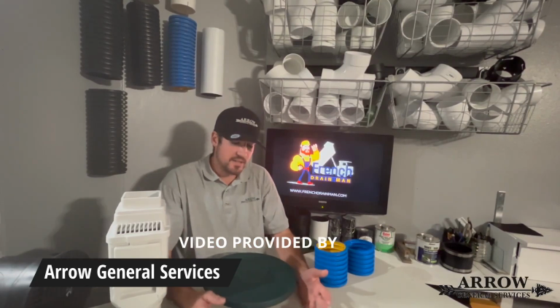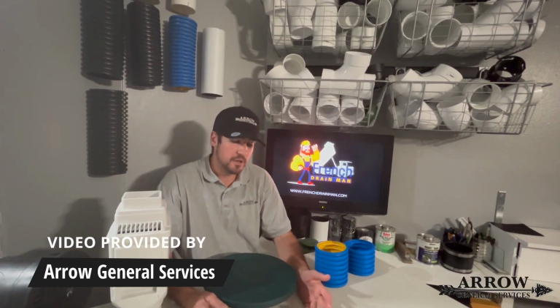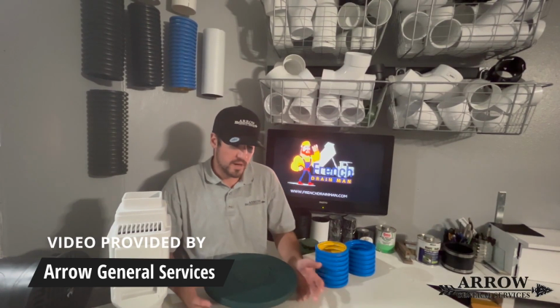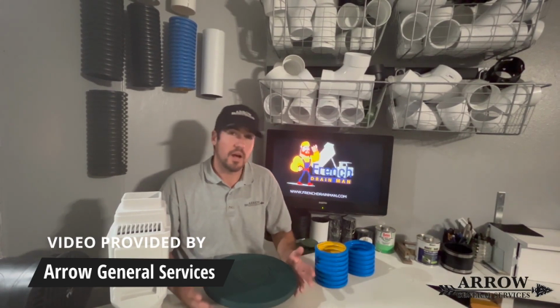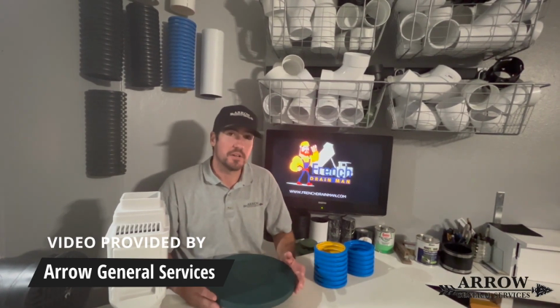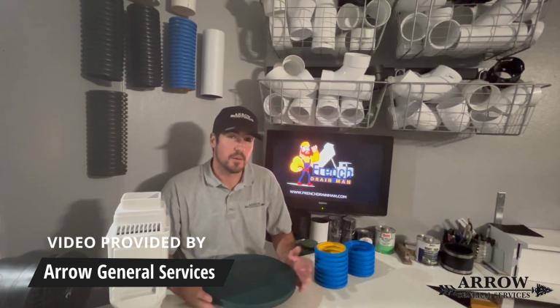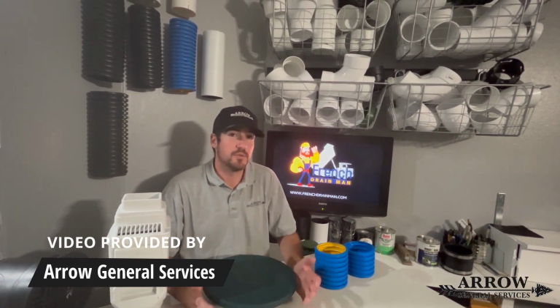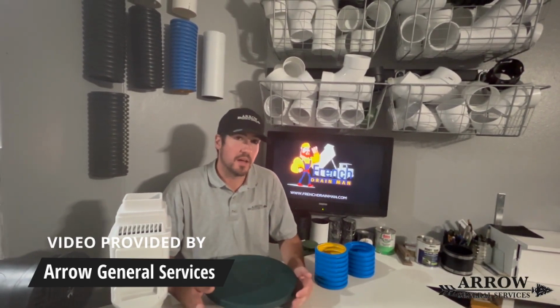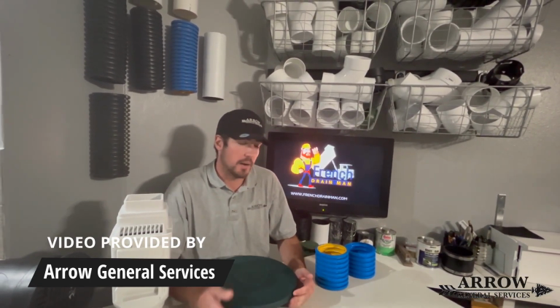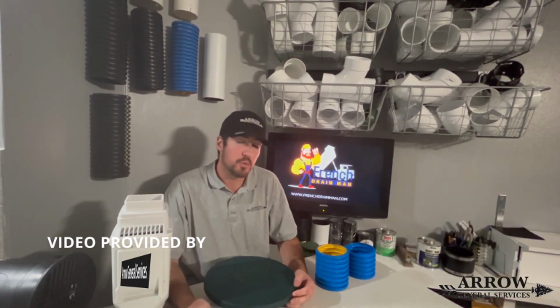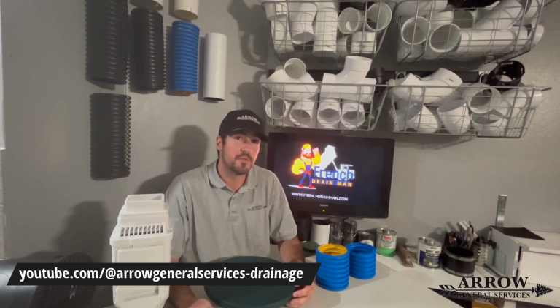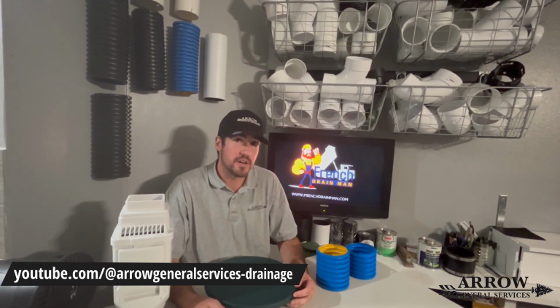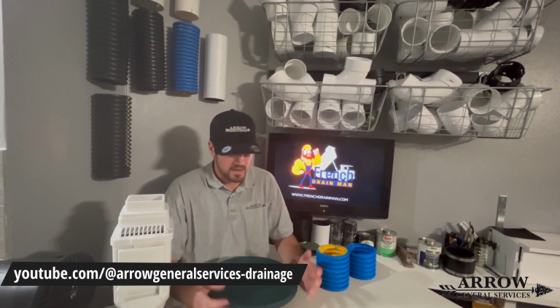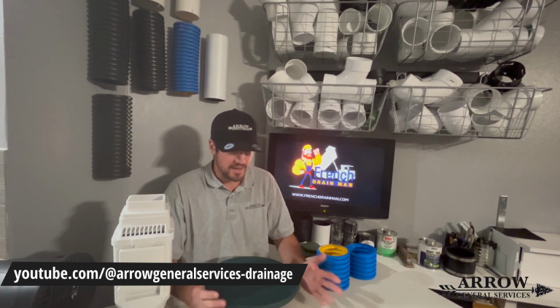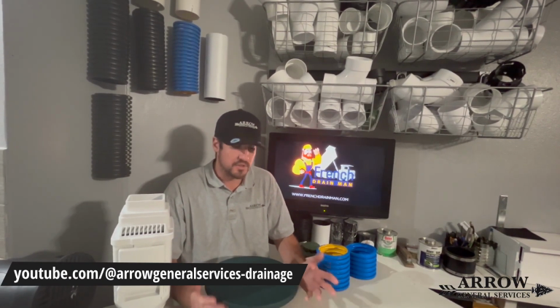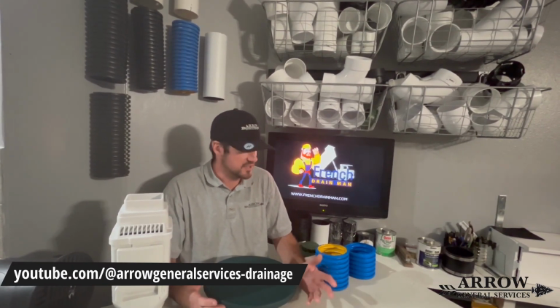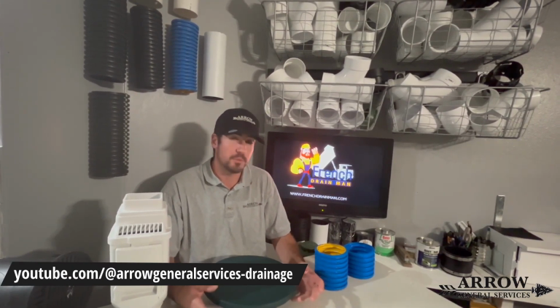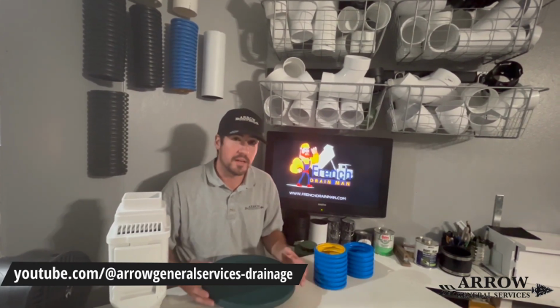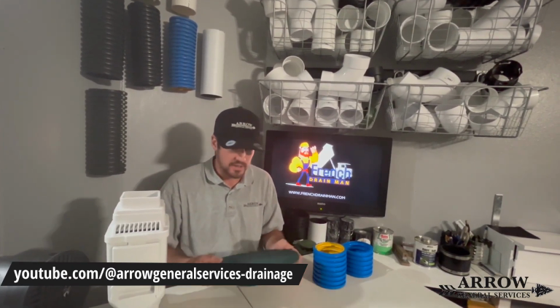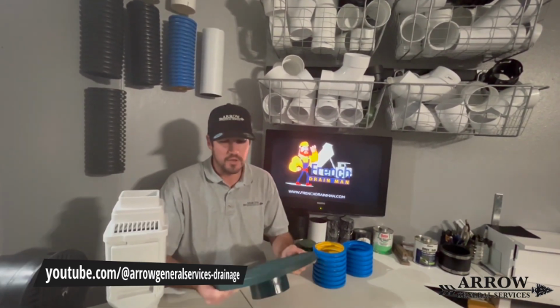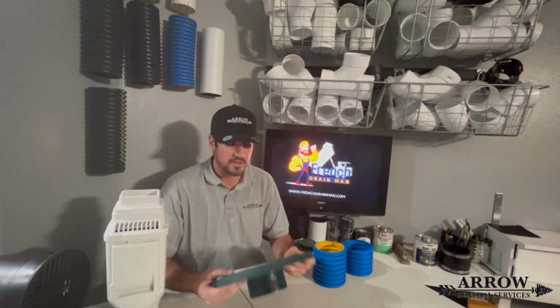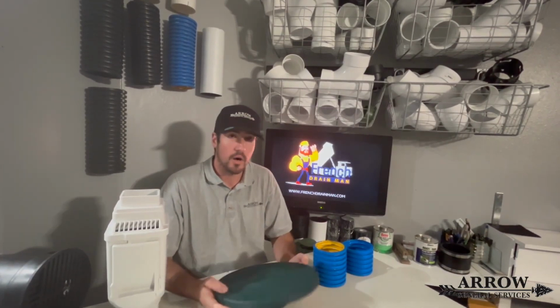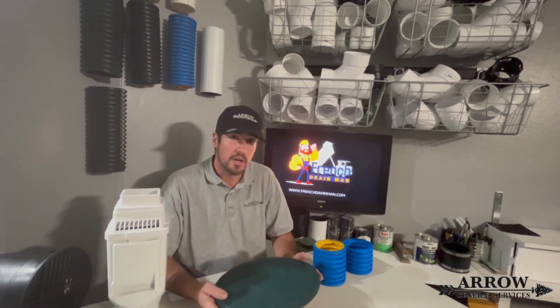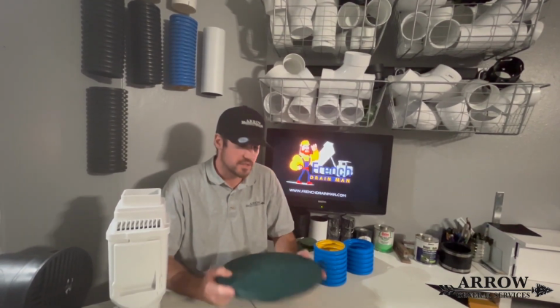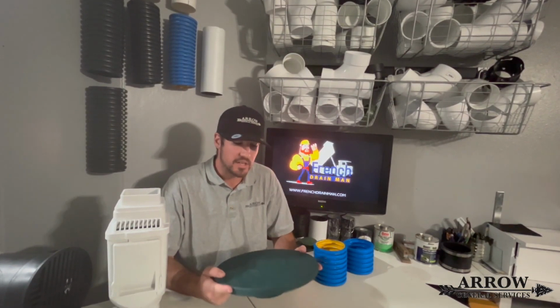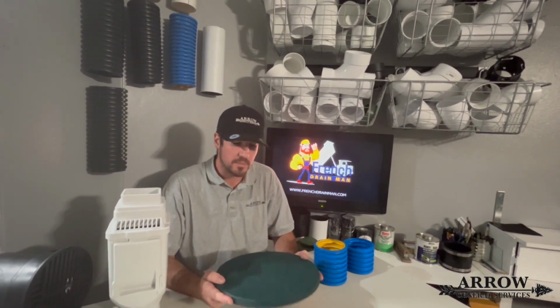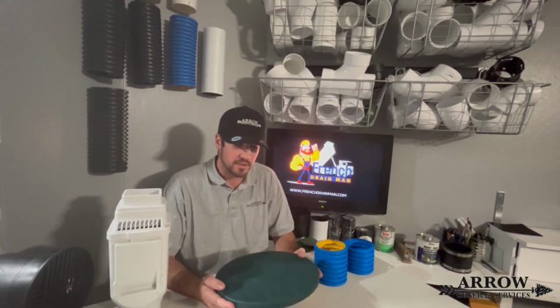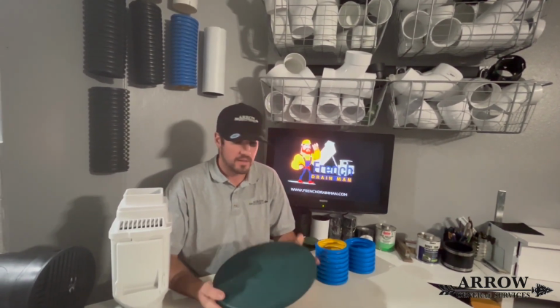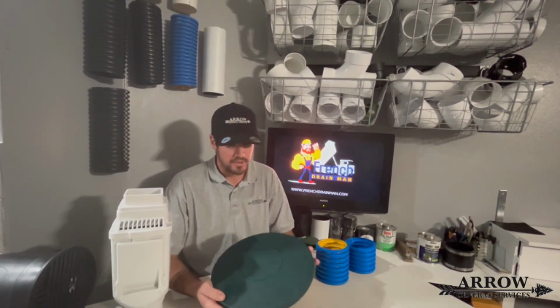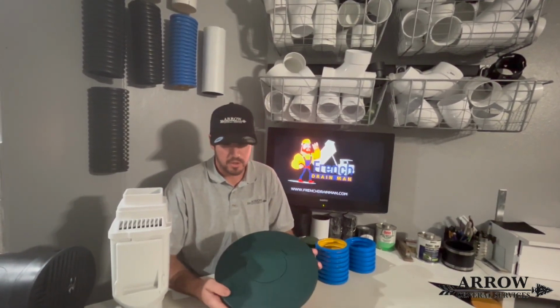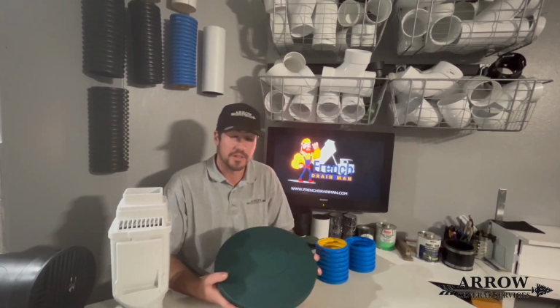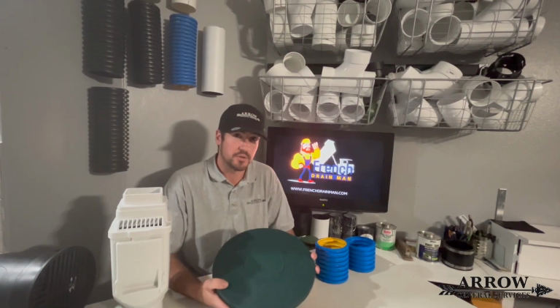Today we have some products here that were sent to us by Robert Sherwood from the French Drain Man. He was nice enough to send us these samples so we can actually feel and see the quality of this HDPE material that he's putting out on the market for residential drainage.